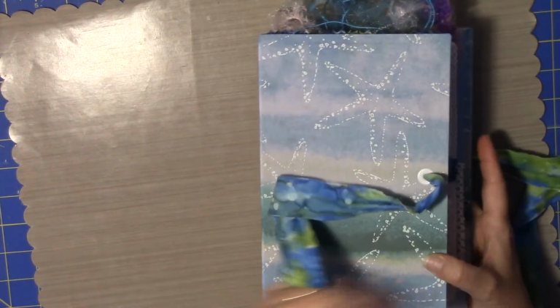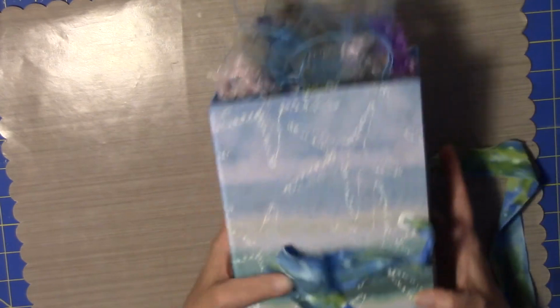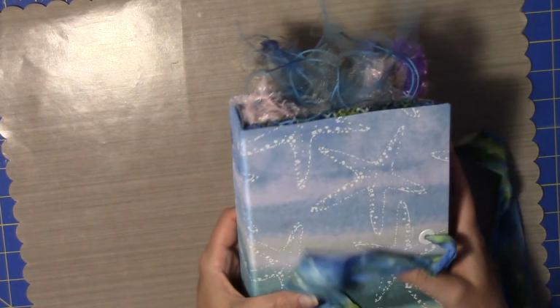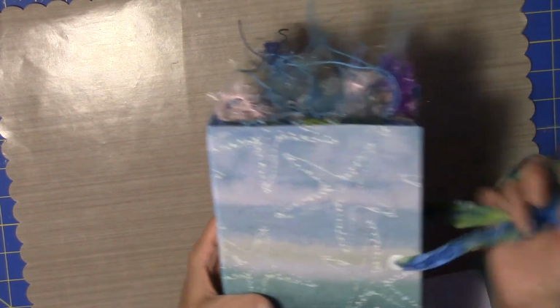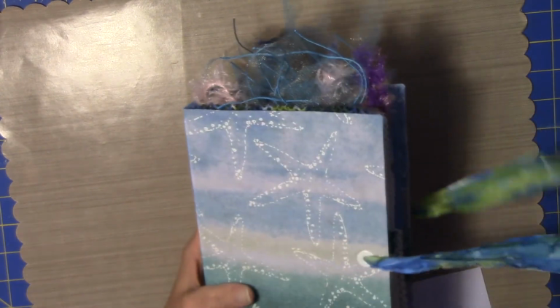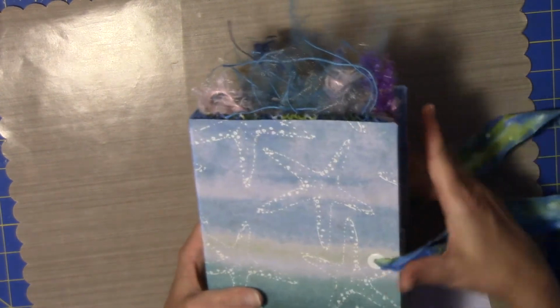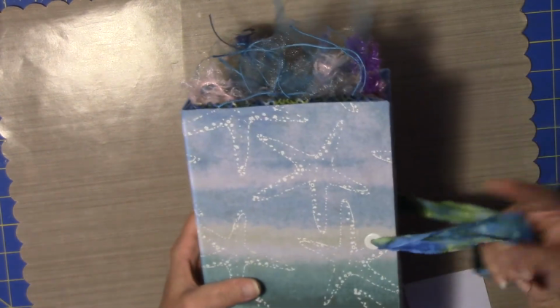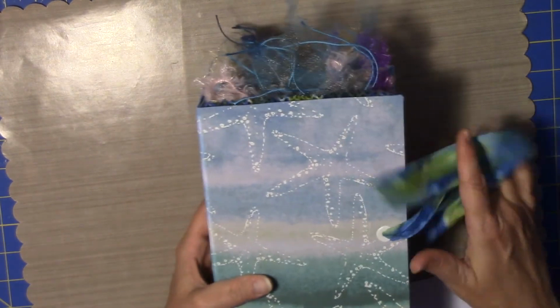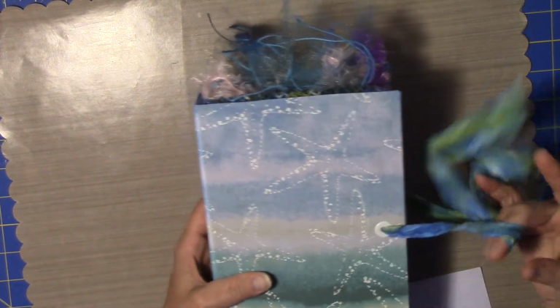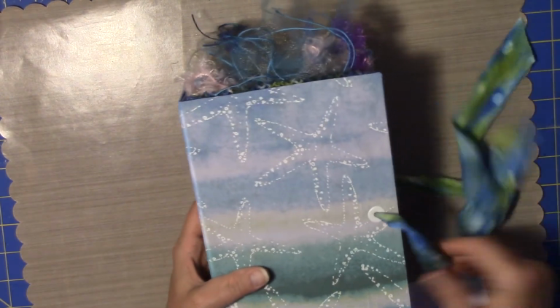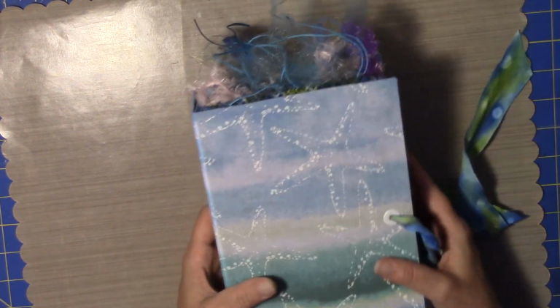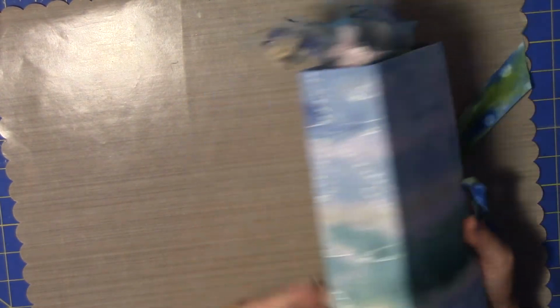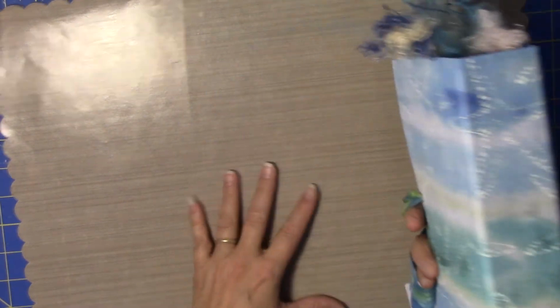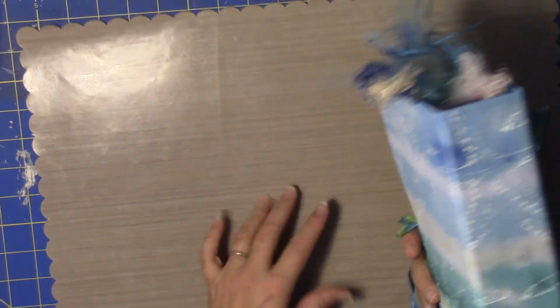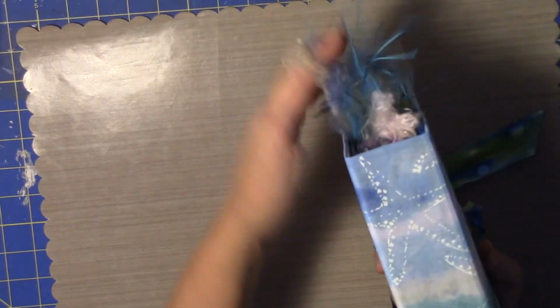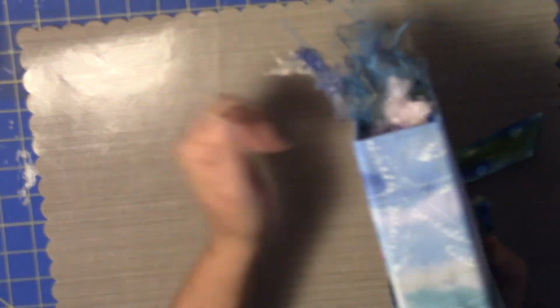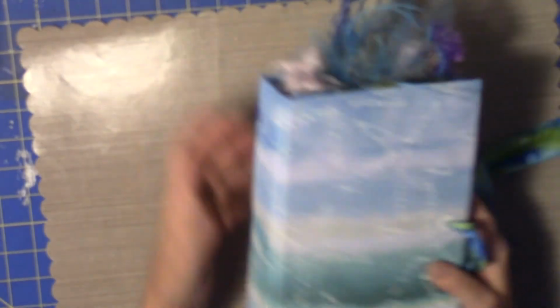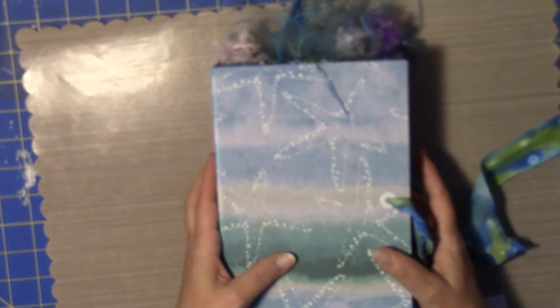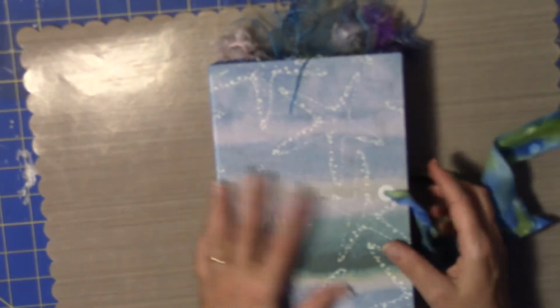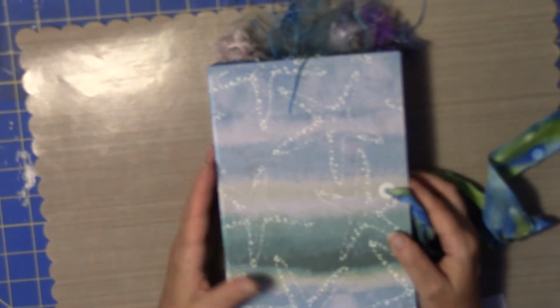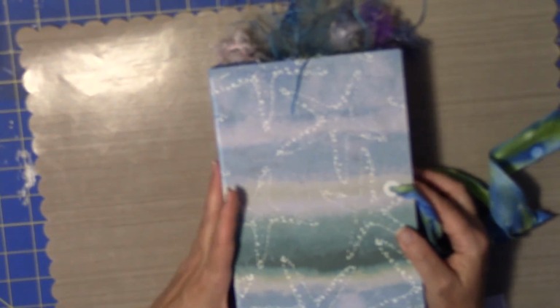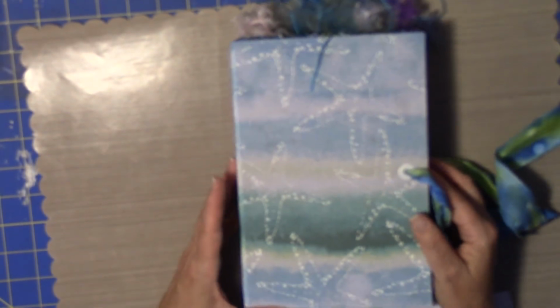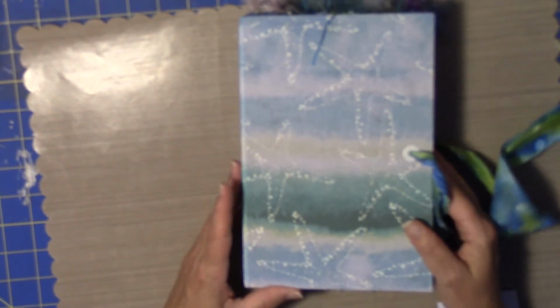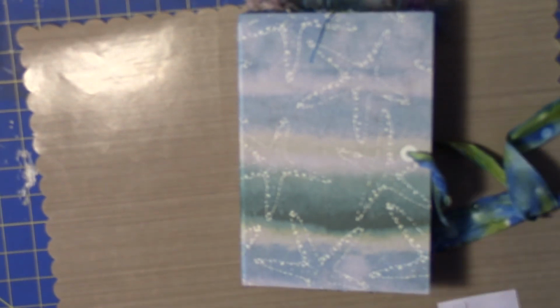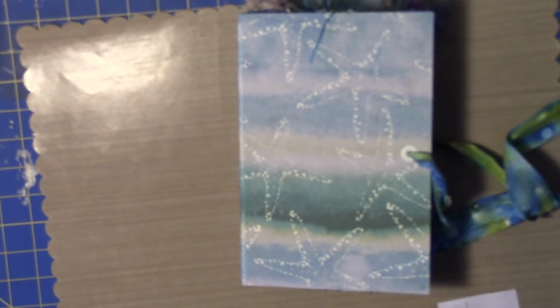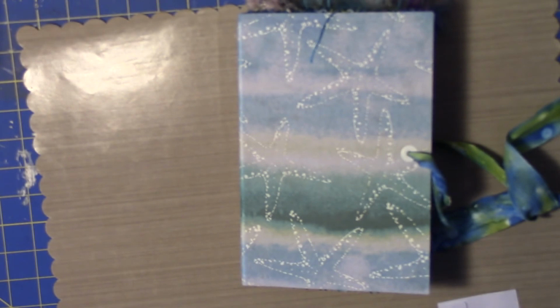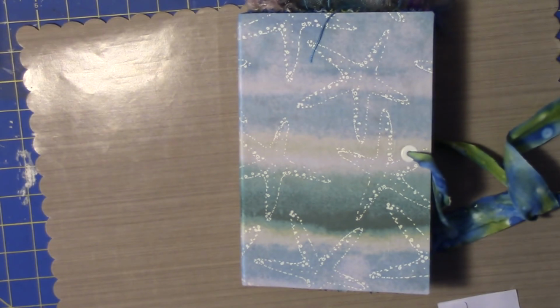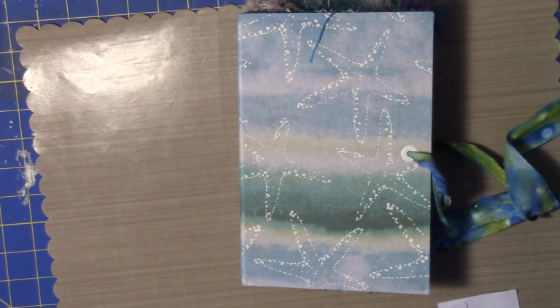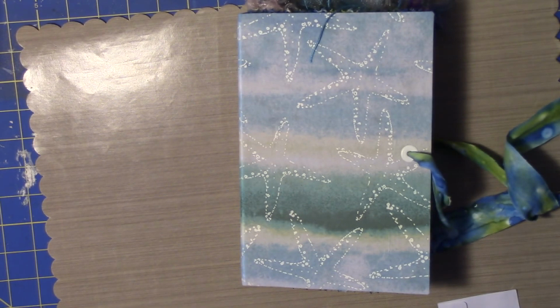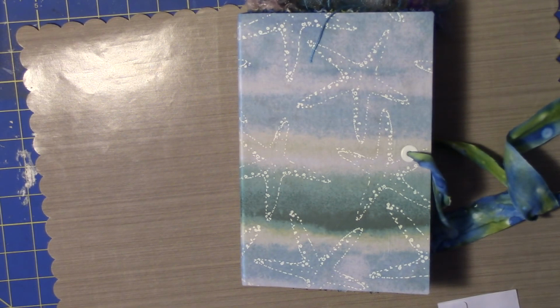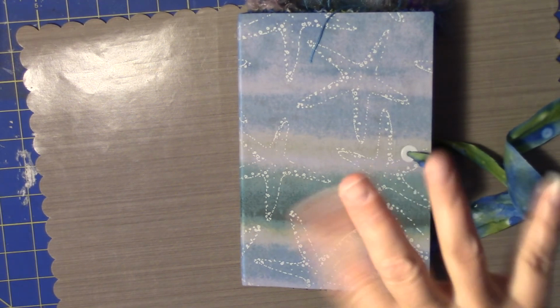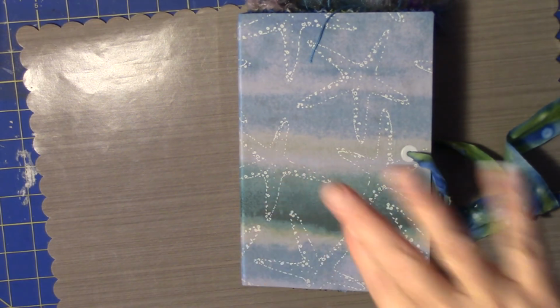Okay, so there is my mermaid journal — Starfish and Mermaid Journal. So I hope you enjoyed it. Thank you so much, and have a great crafty day. Bye, guys.